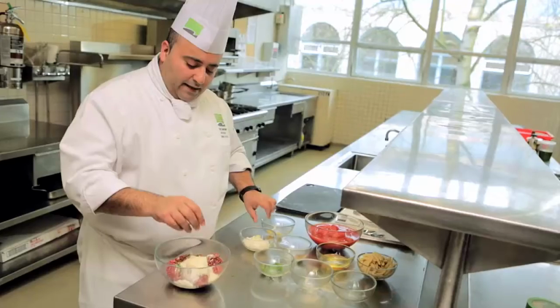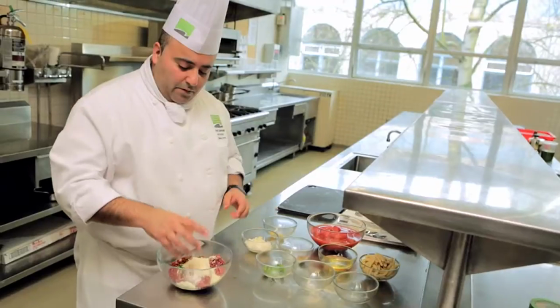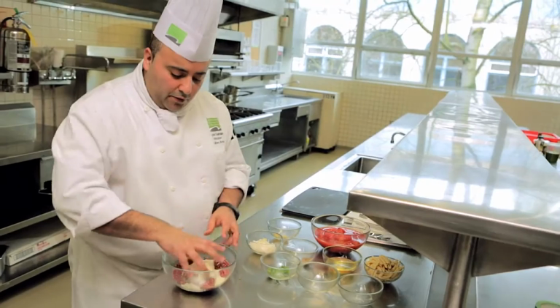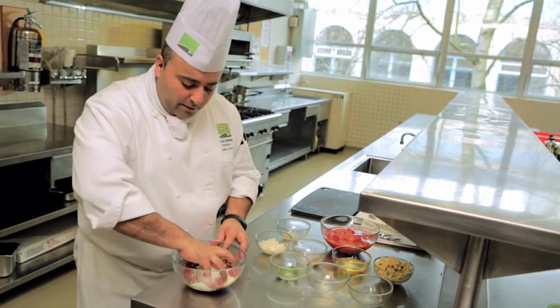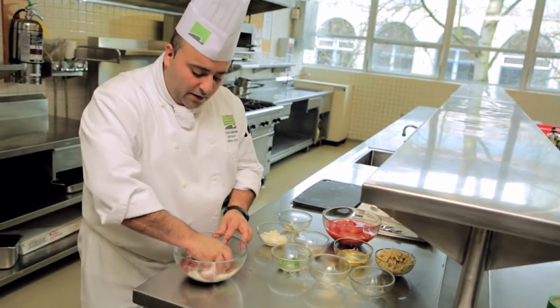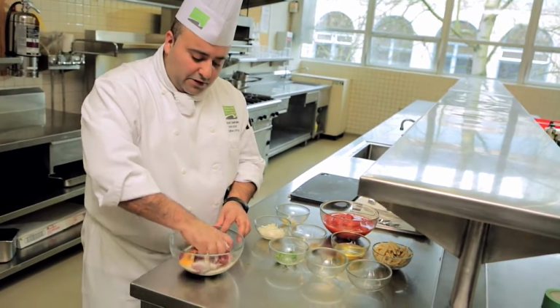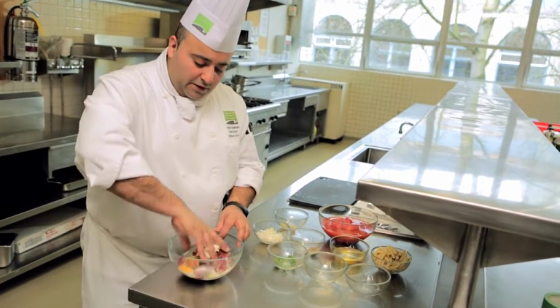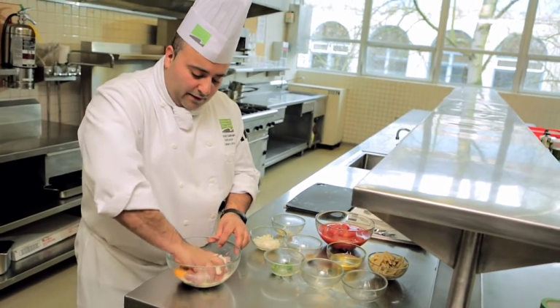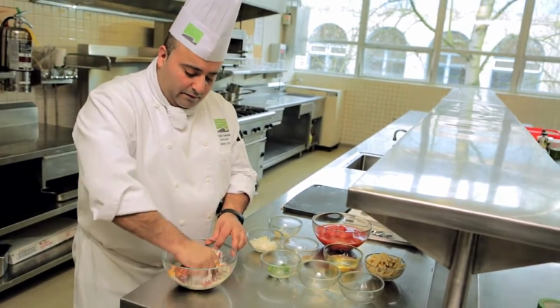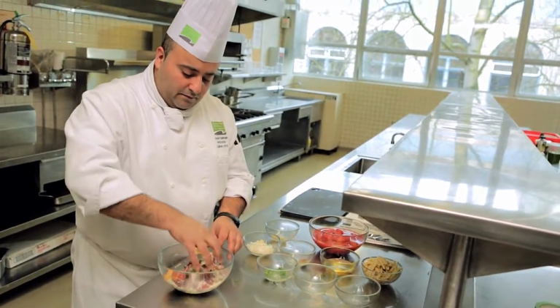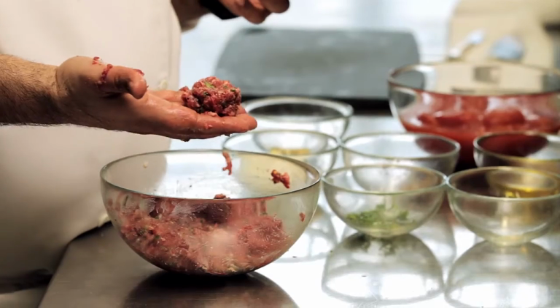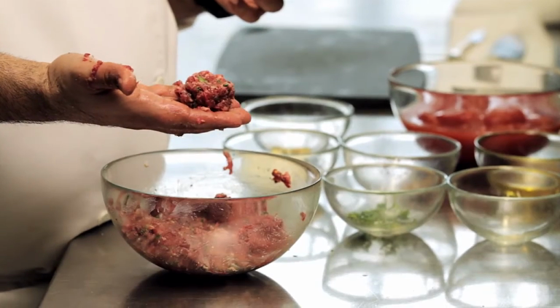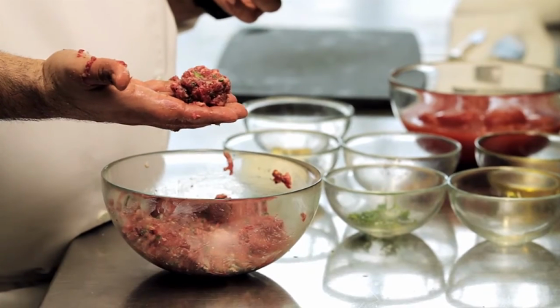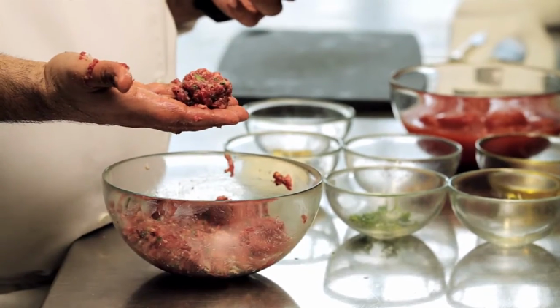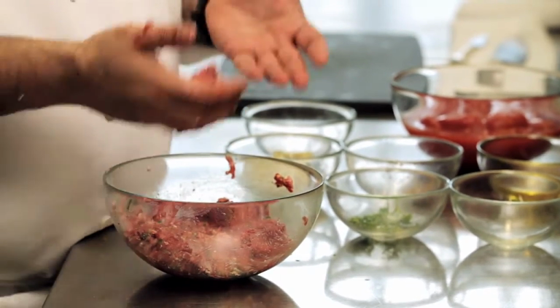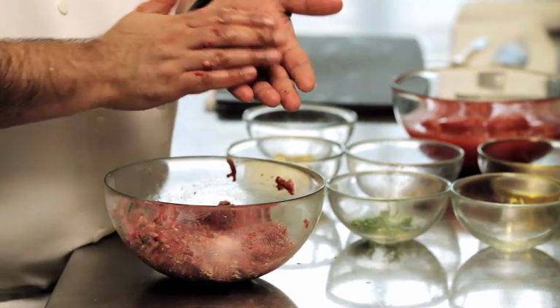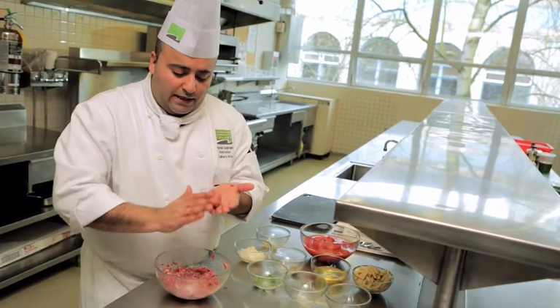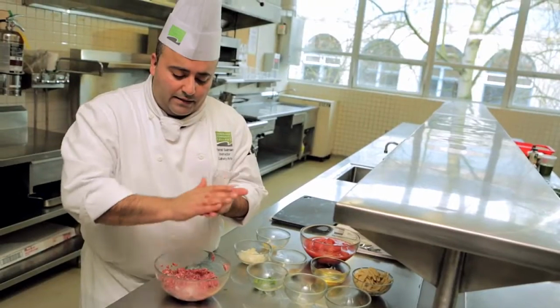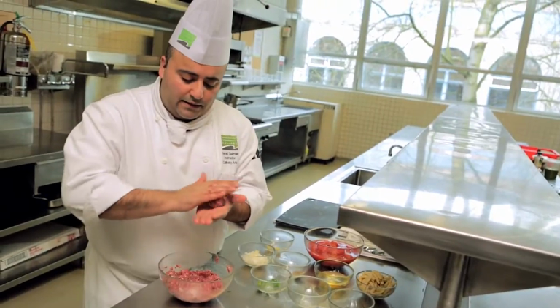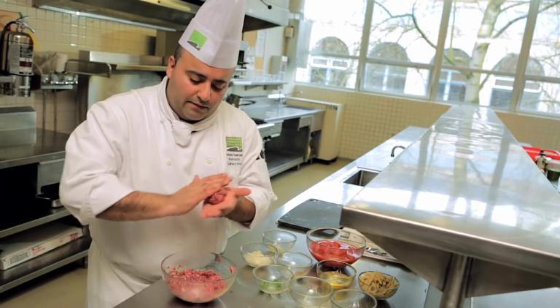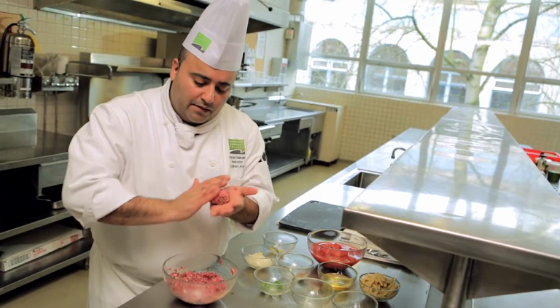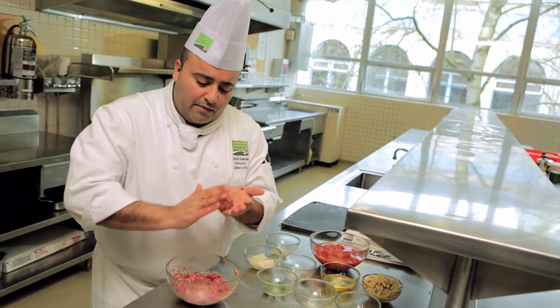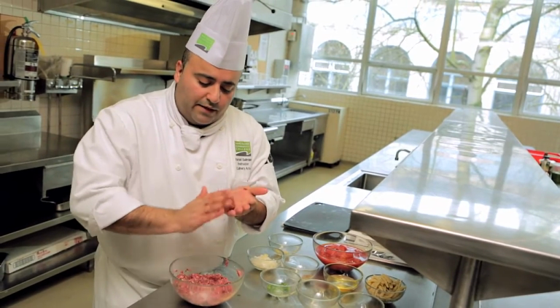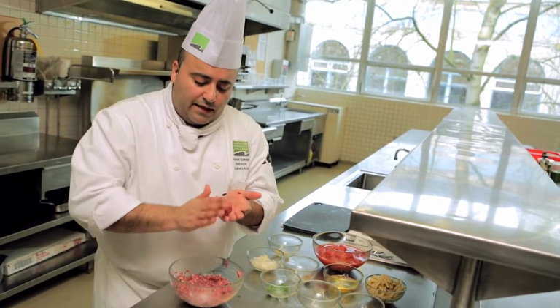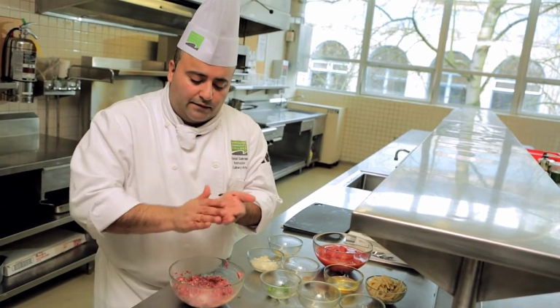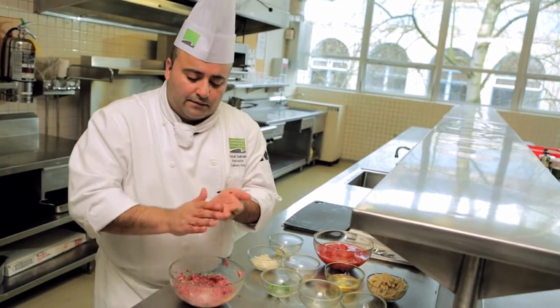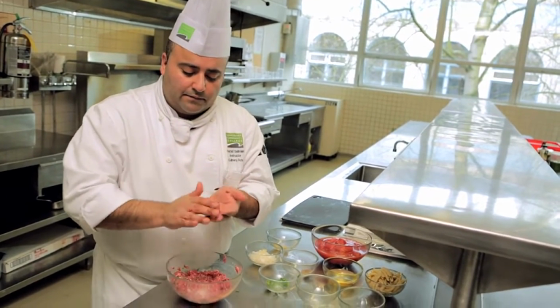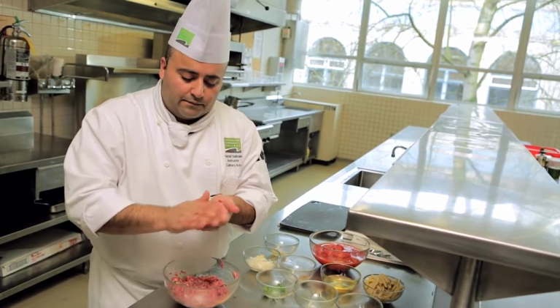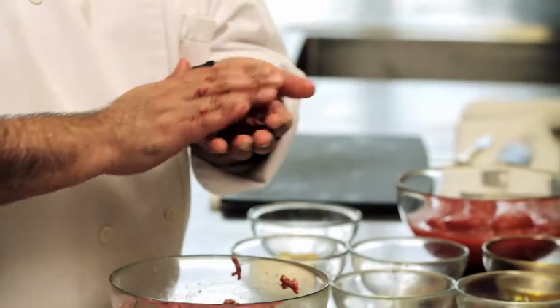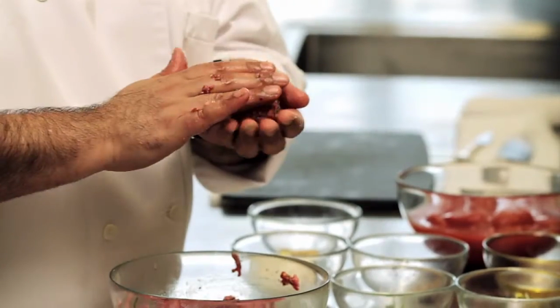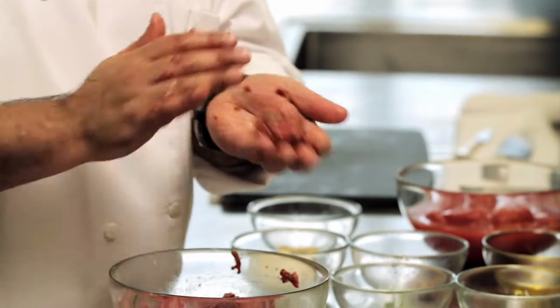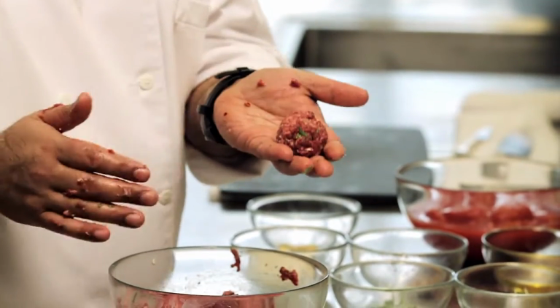Now what we're going to do, we're going to massage this together. Grab a little bit of a piece of meat in your hand, gently bring it together — that is the shape of a ball.